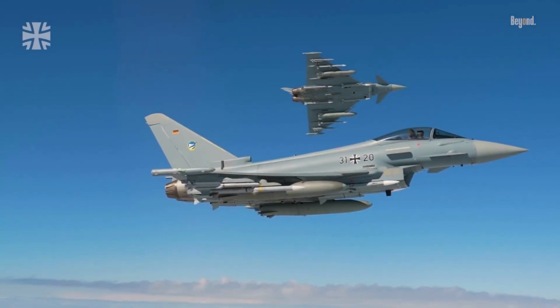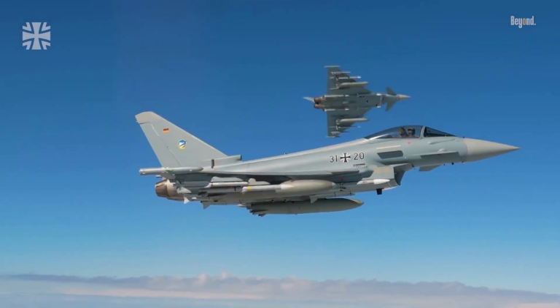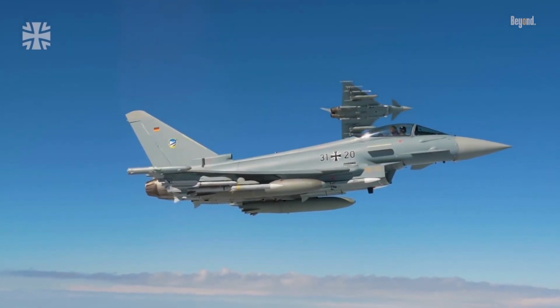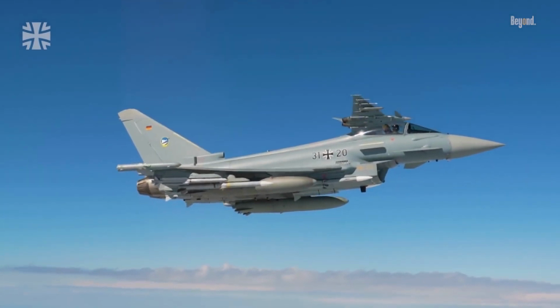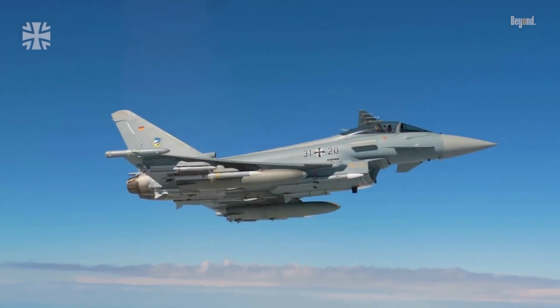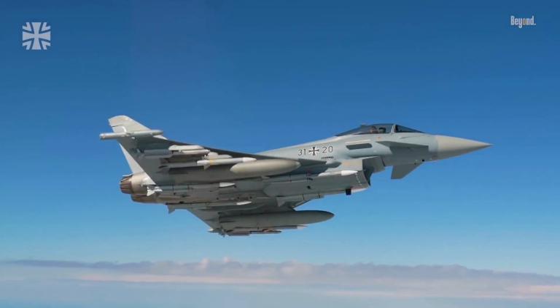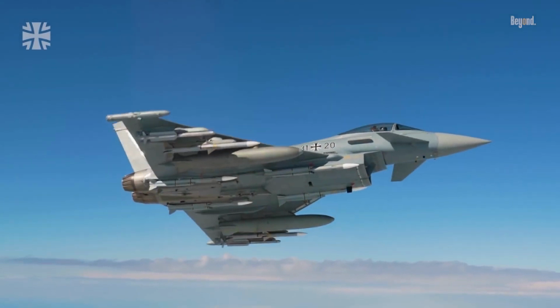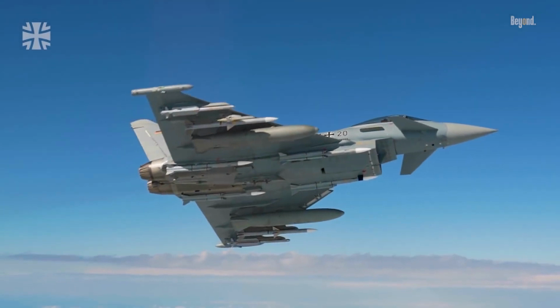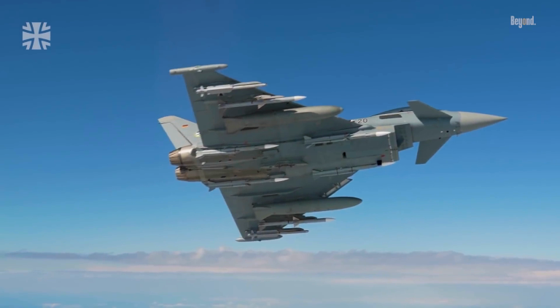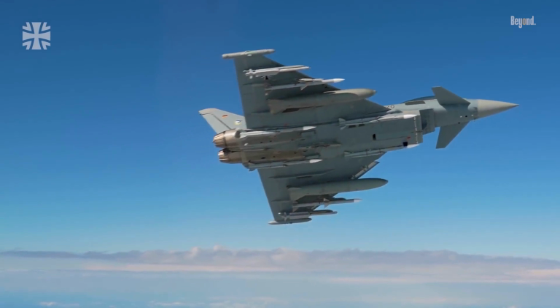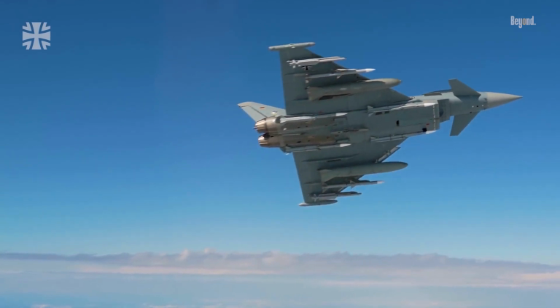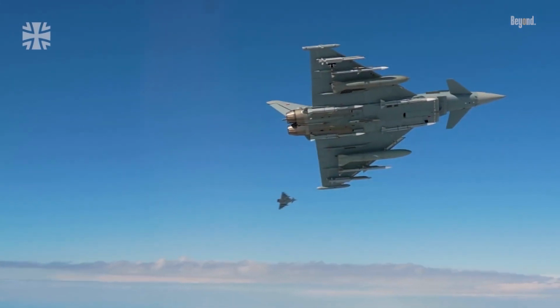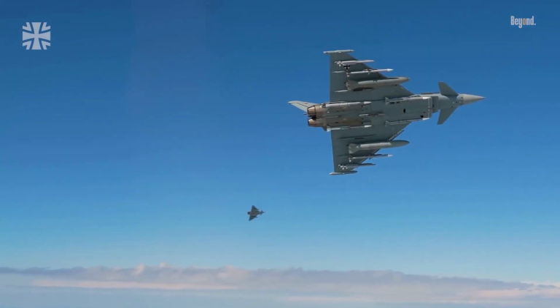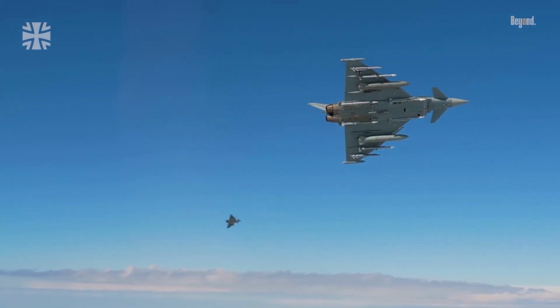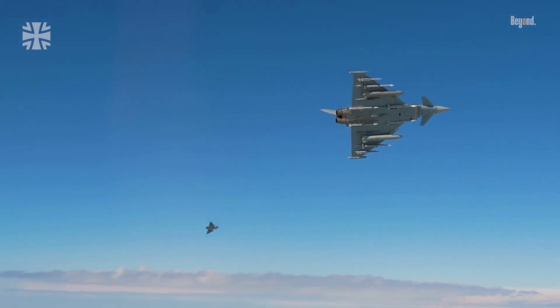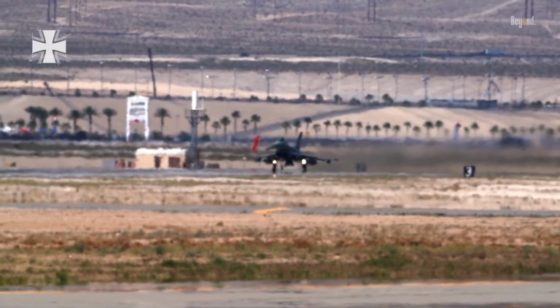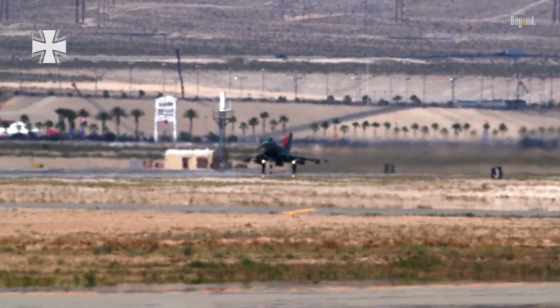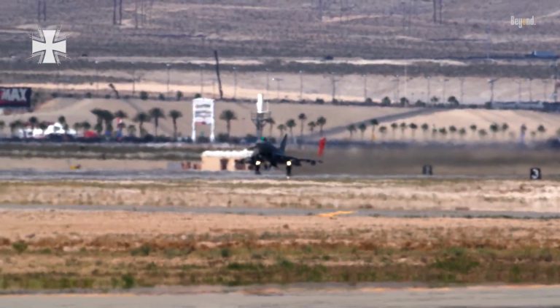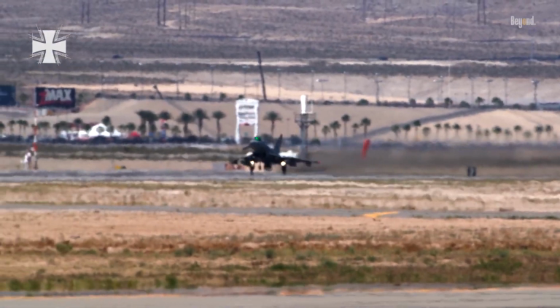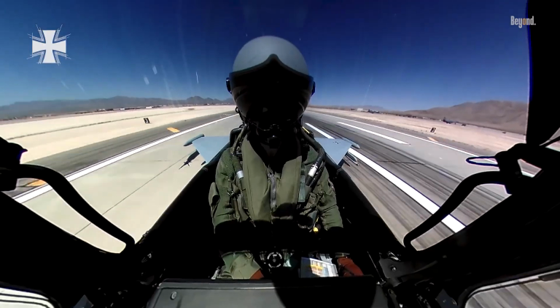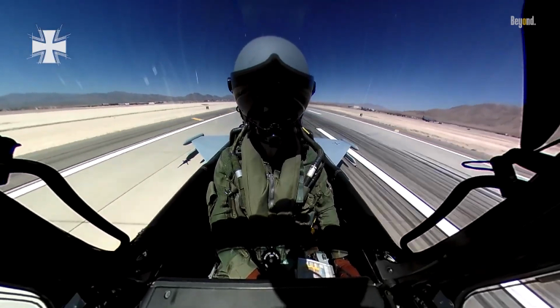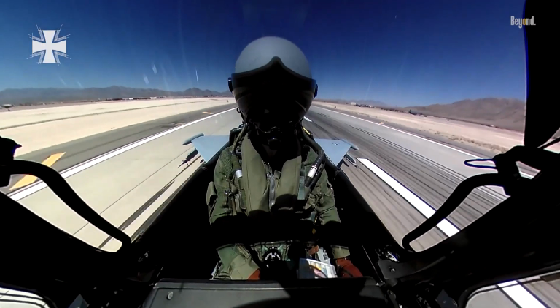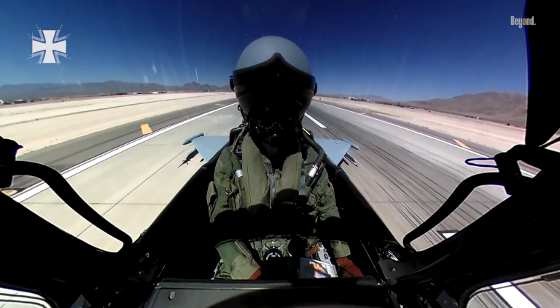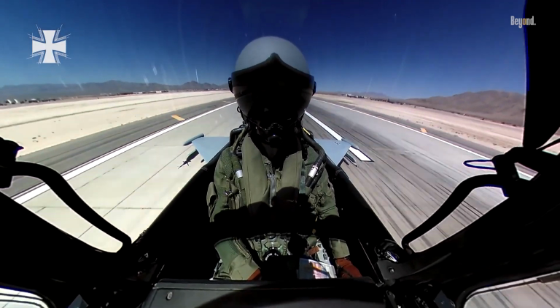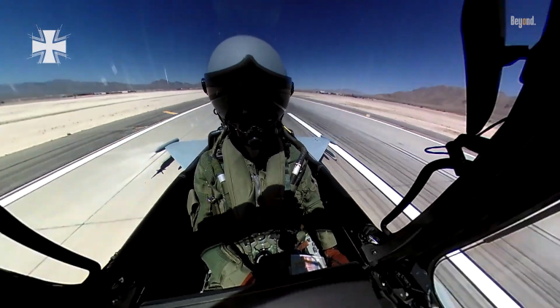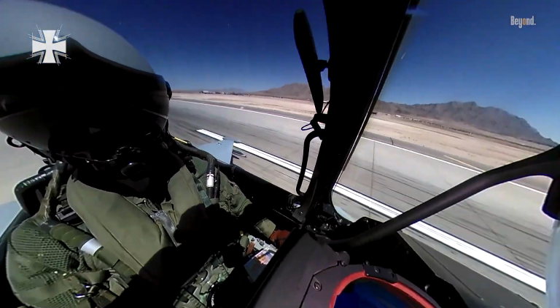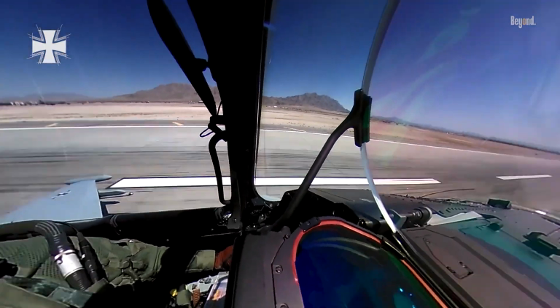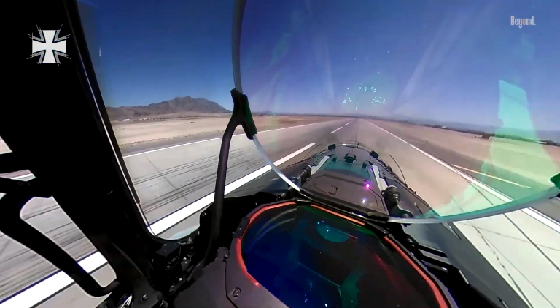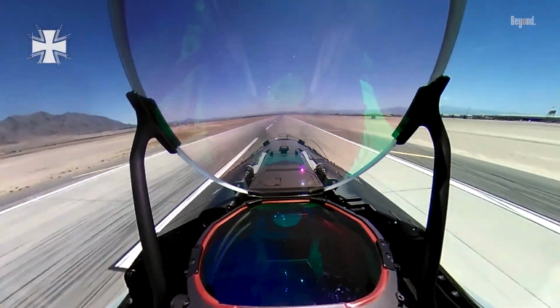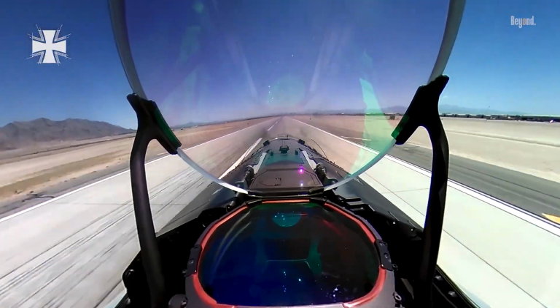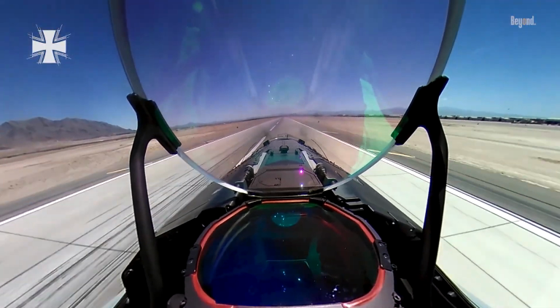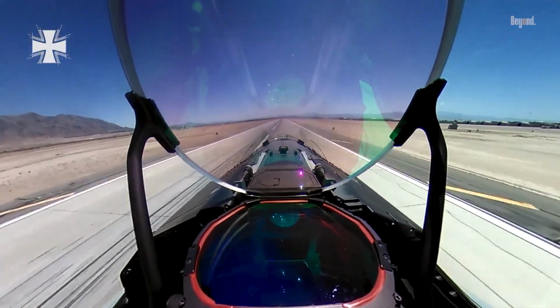Despite its European origins, the Eurofighter Typhoon has found success beyond the continent's borders. As of 2023, it serves in the air forces of nine nations, including Kuwait, Qatar, and Saudi Arabia.